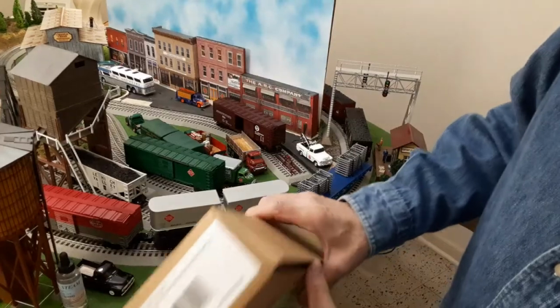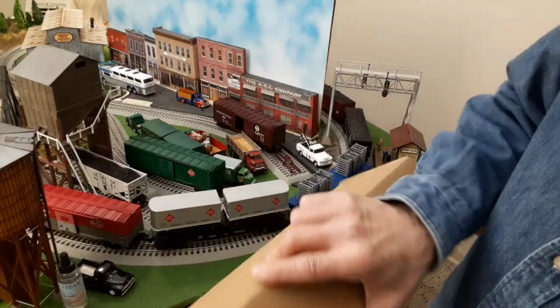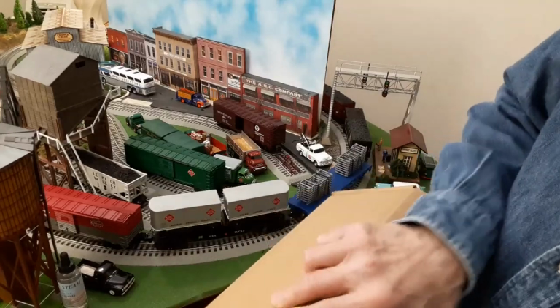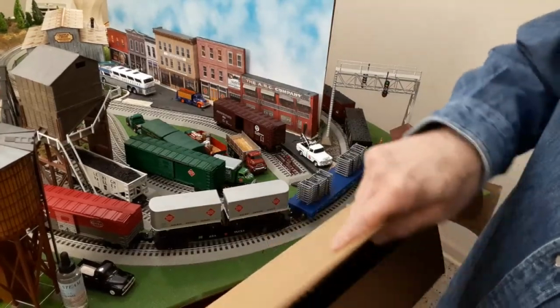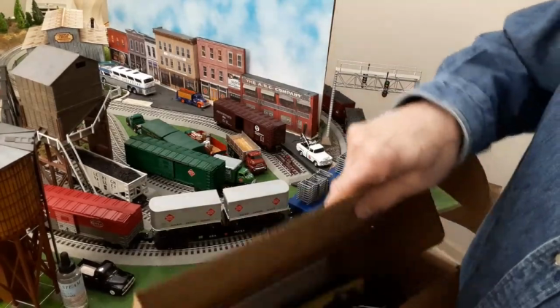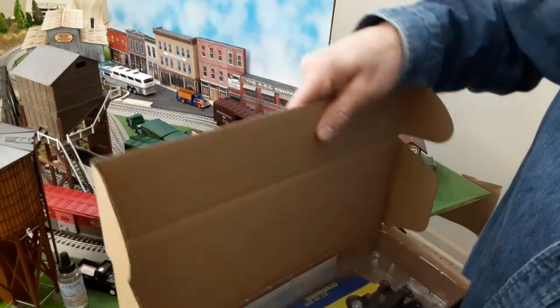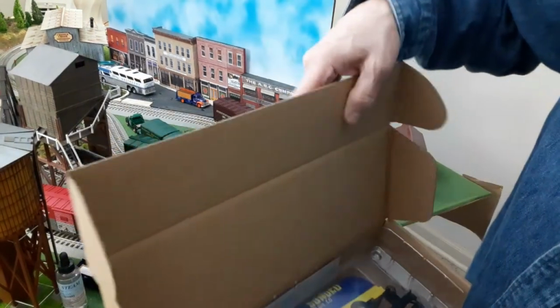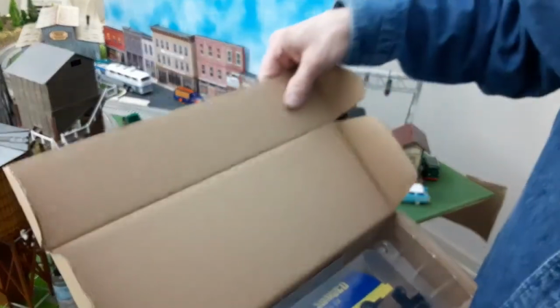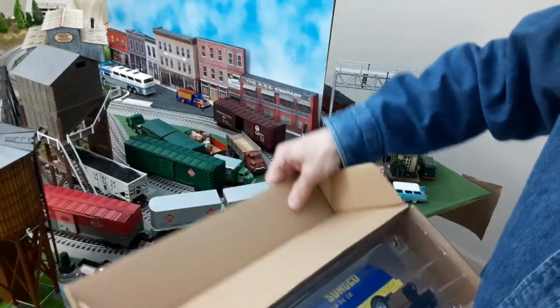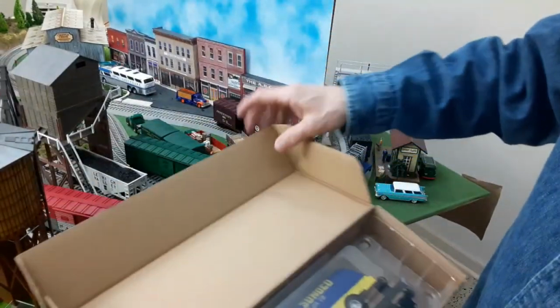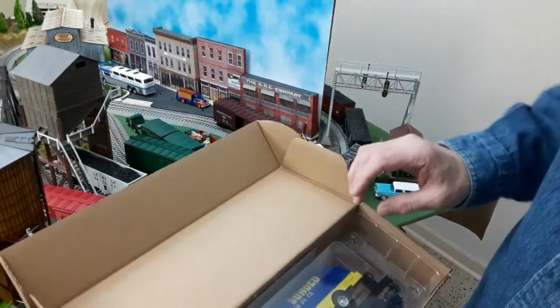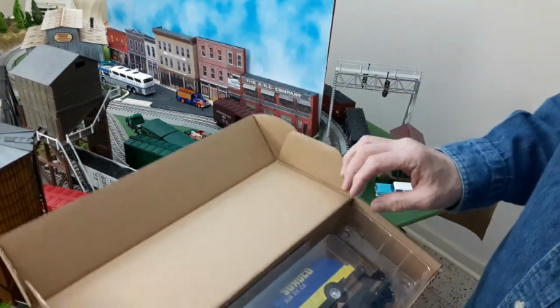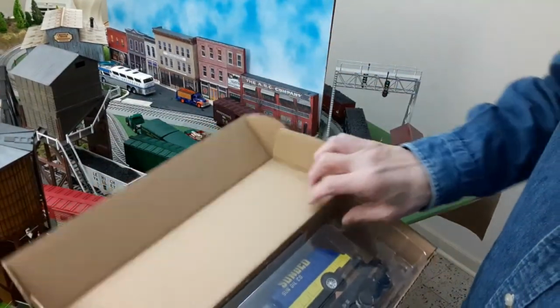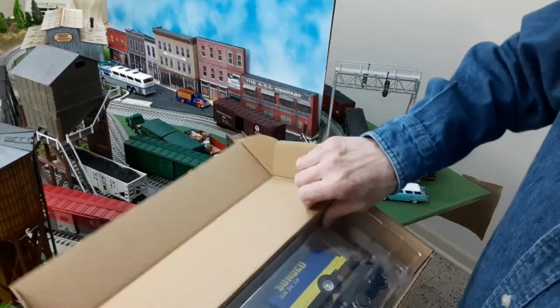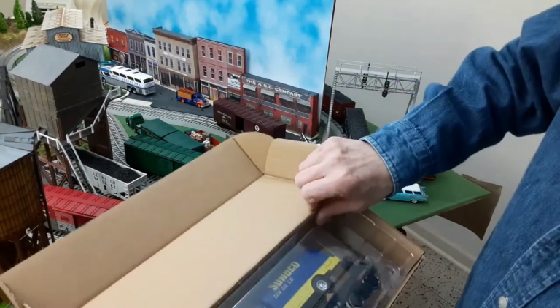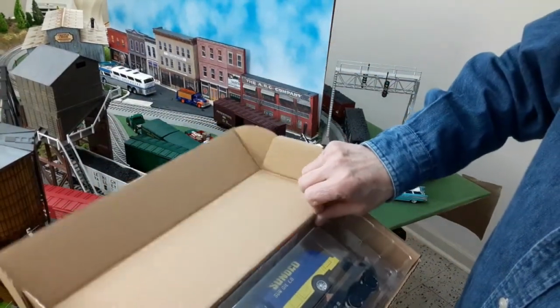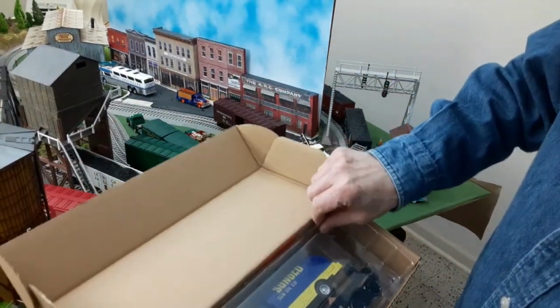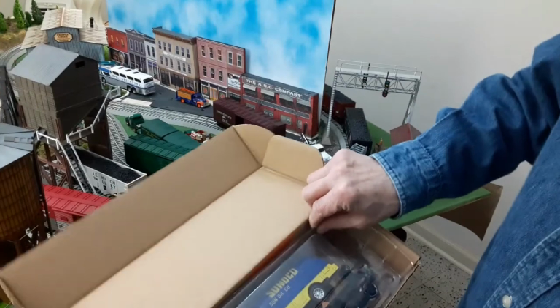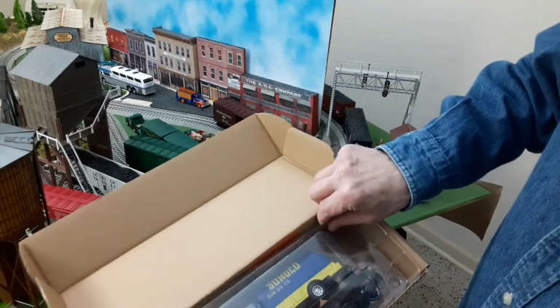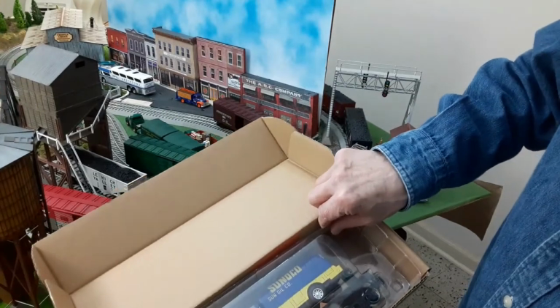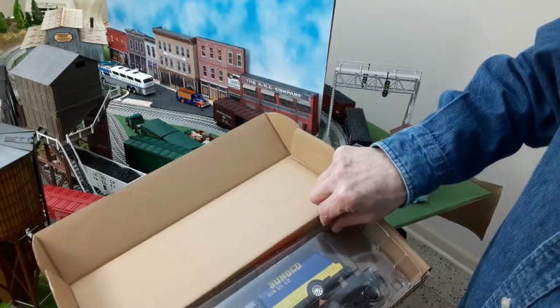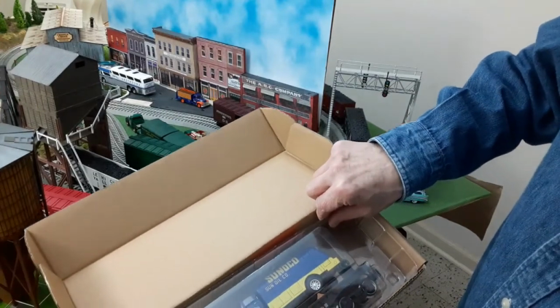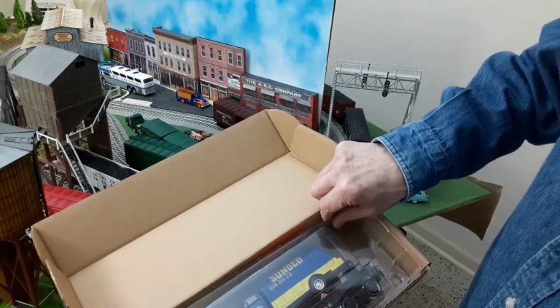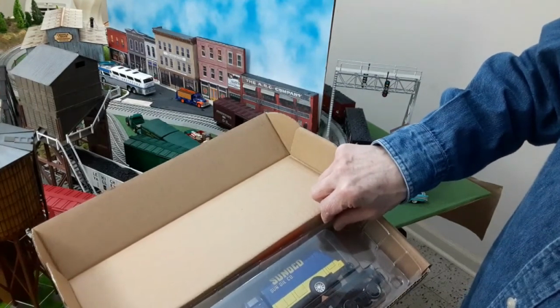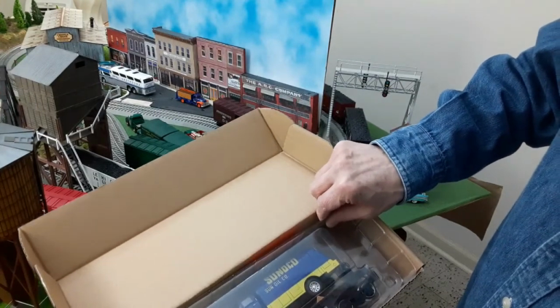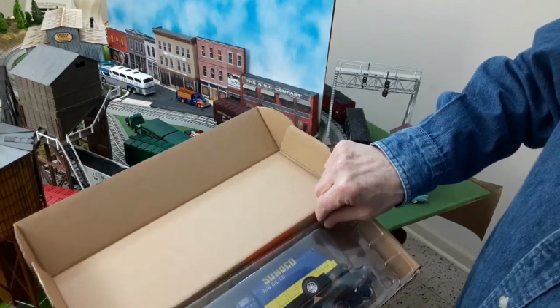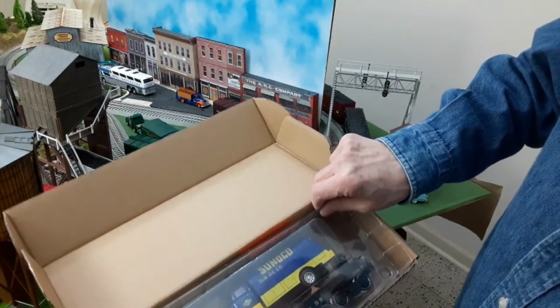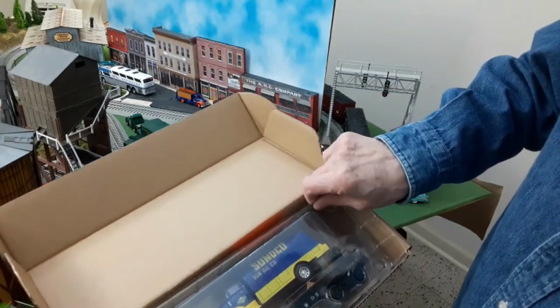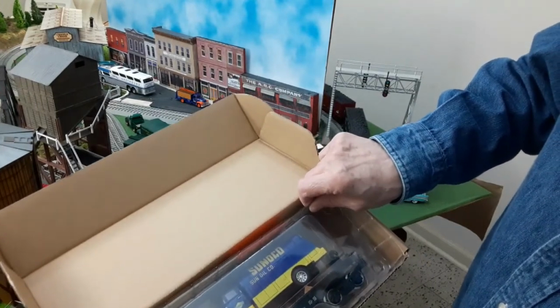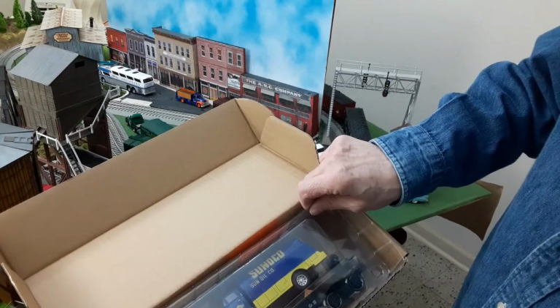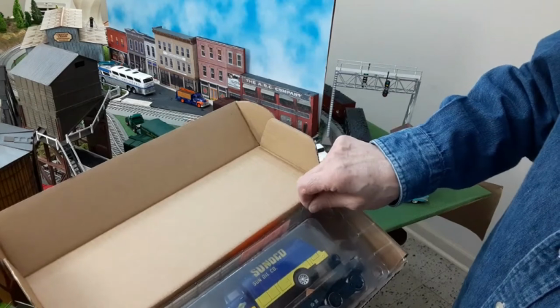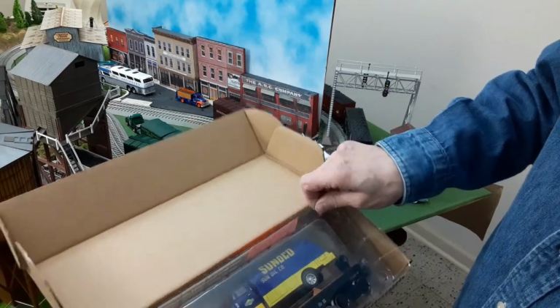Like Menards, it comes in a regular plain cardboard box with a plastic shell. And here it is — that is beautiful. Pennsylvania flat car with Sunoco oil truck.